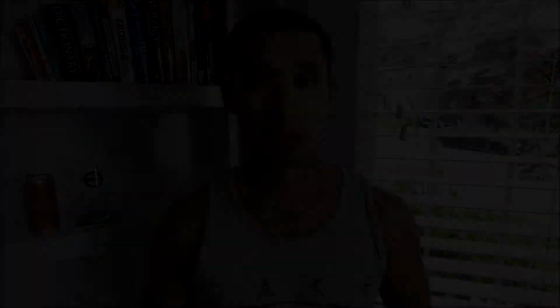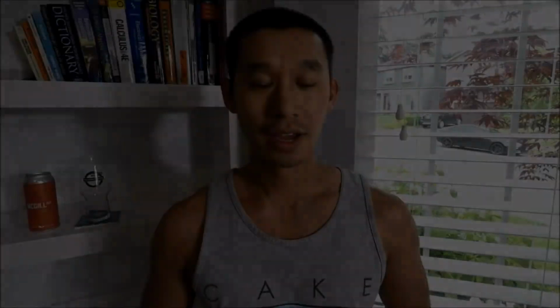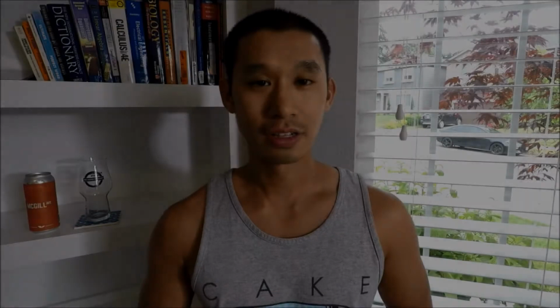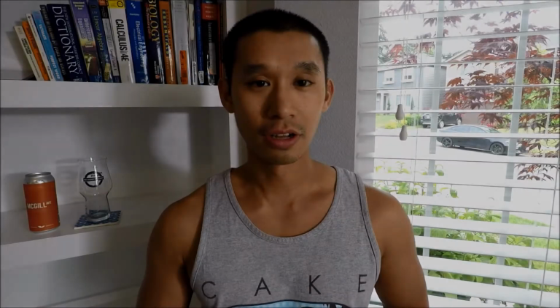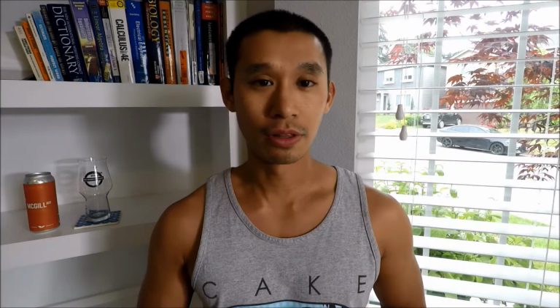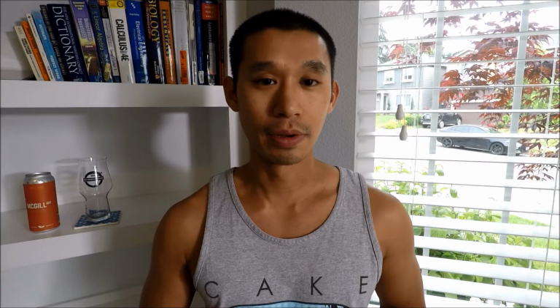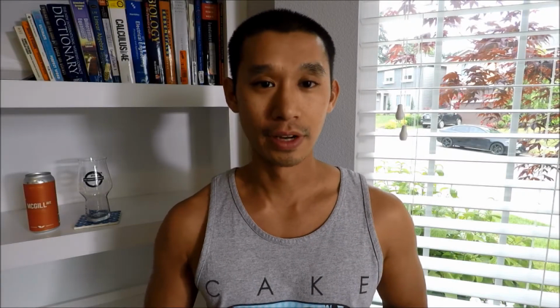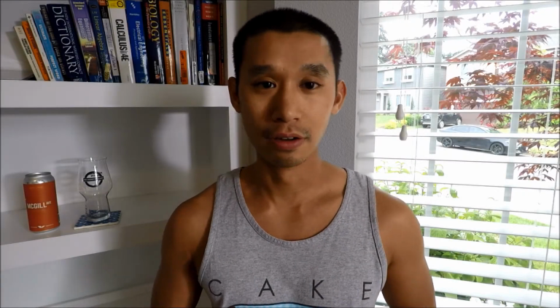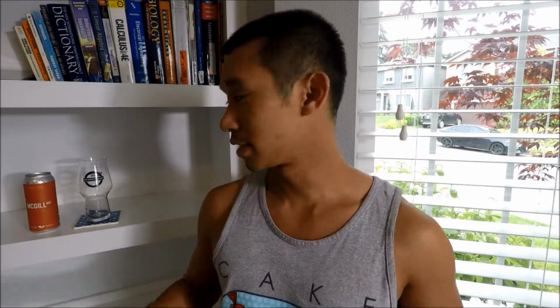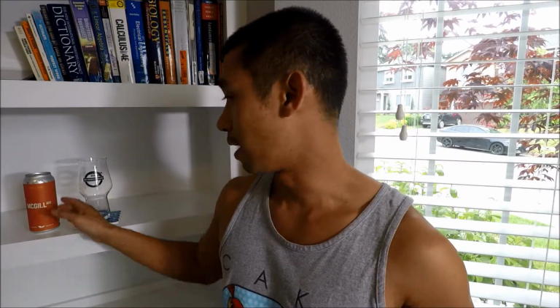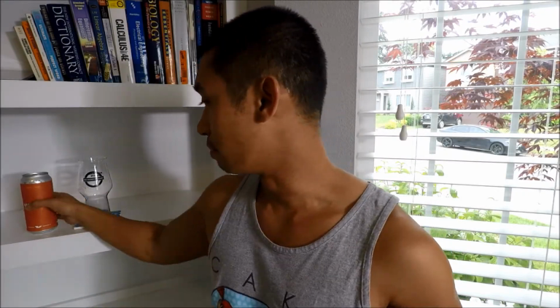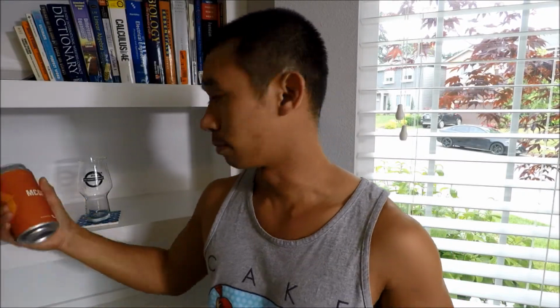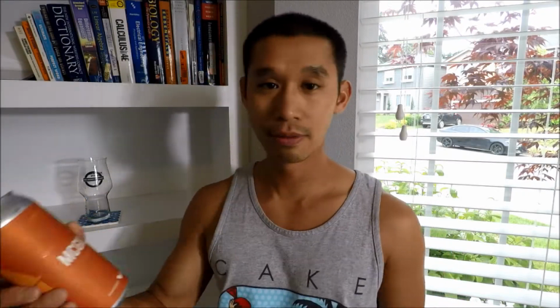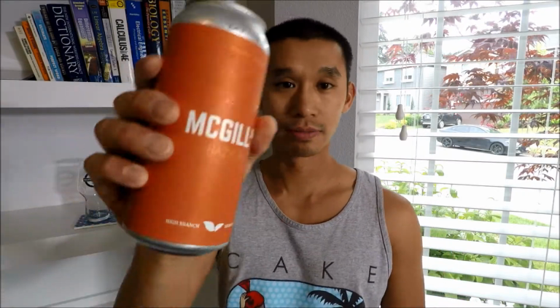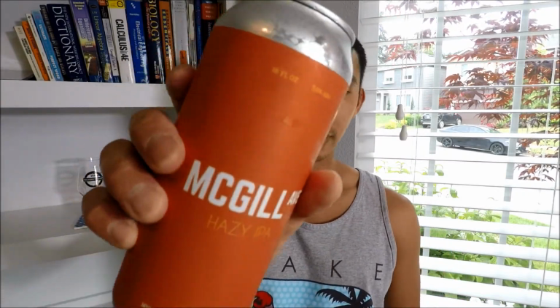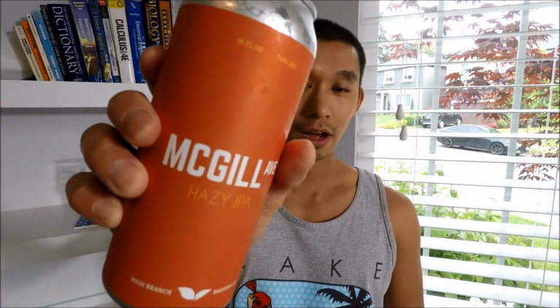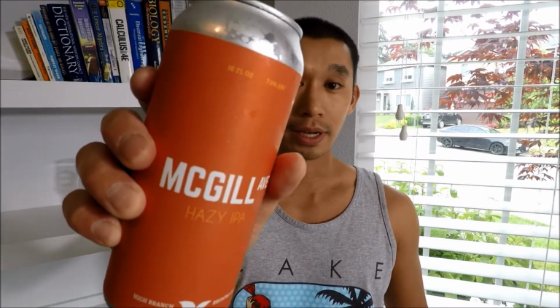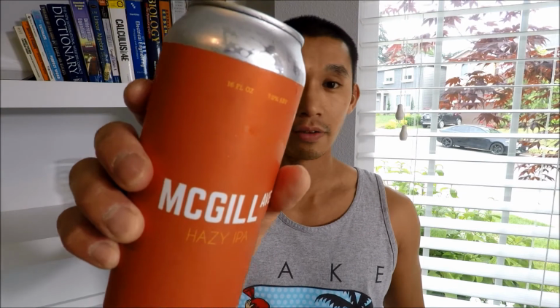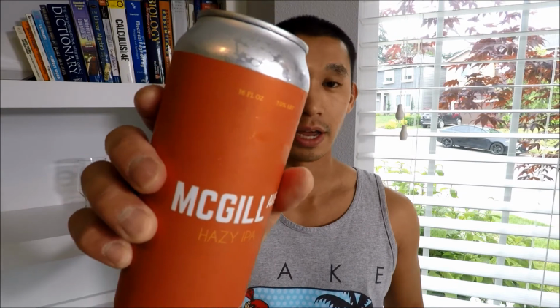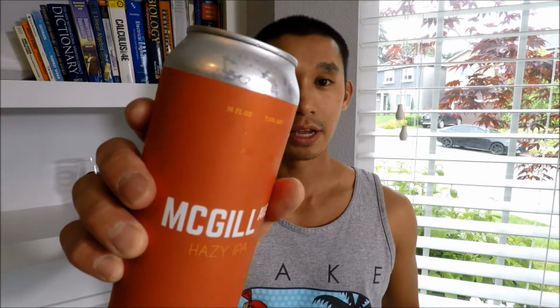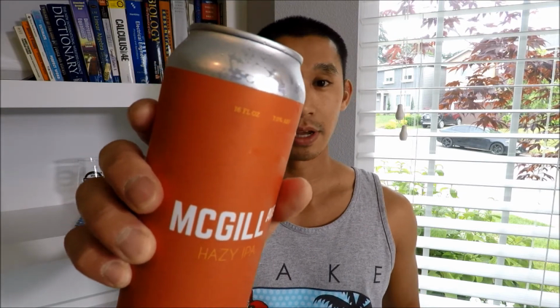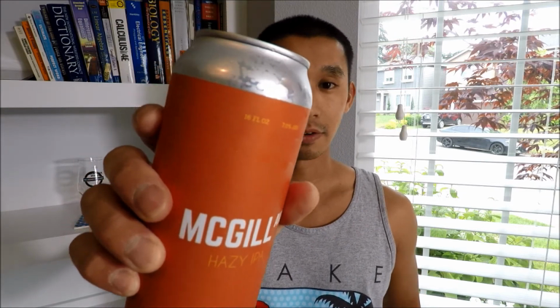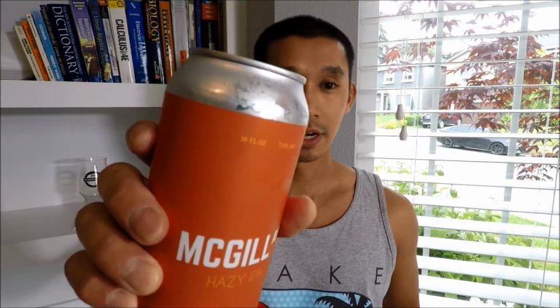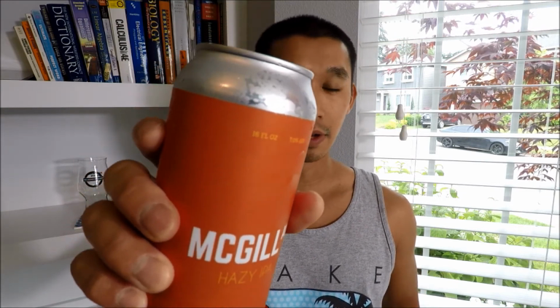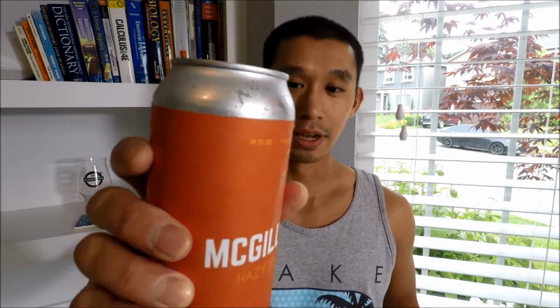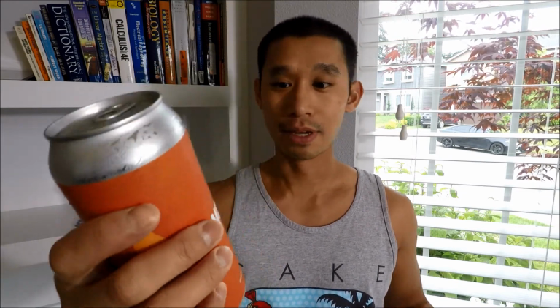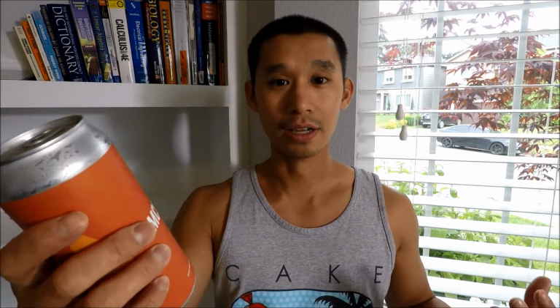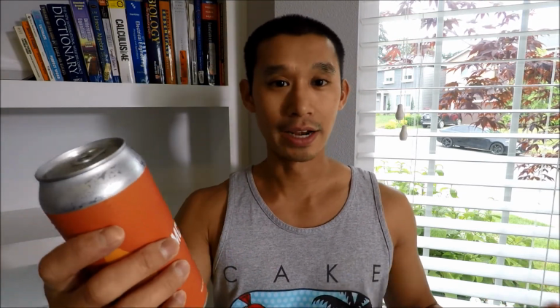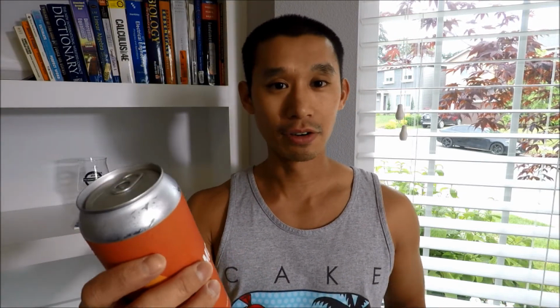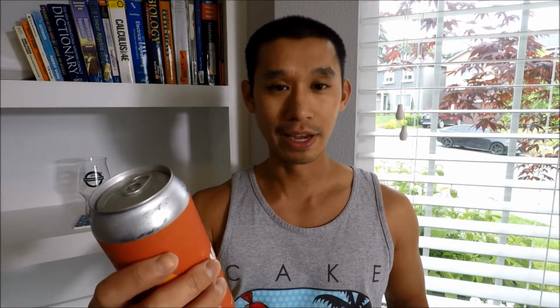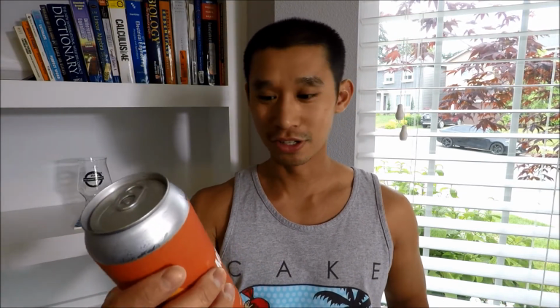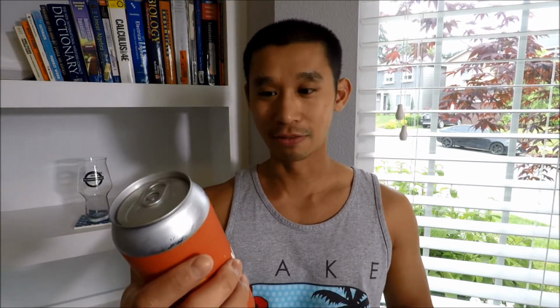Hey guys, Han Yolo here with another beer video. This time I have a beer from High Branch Brewing, McGill Avenue — a hazy IPA at 7% ABV. Because I never do IPAs on this channel, right?